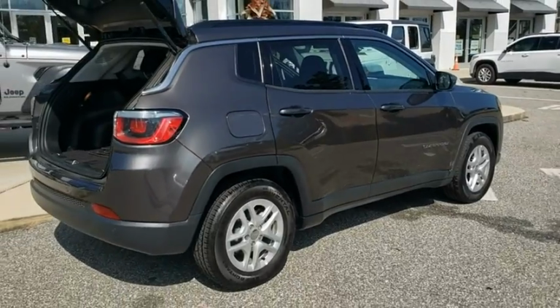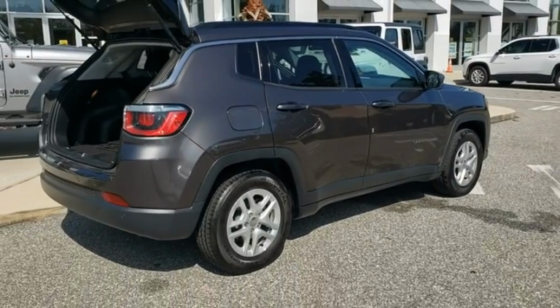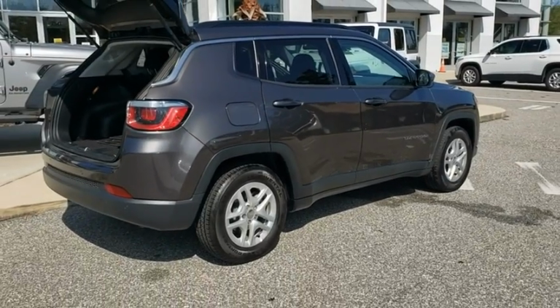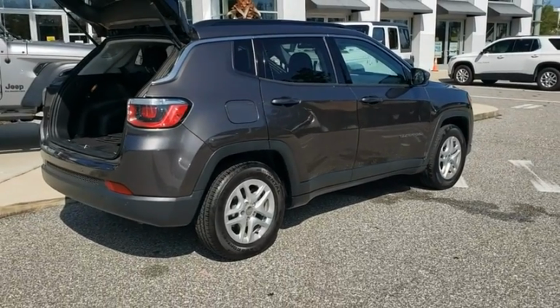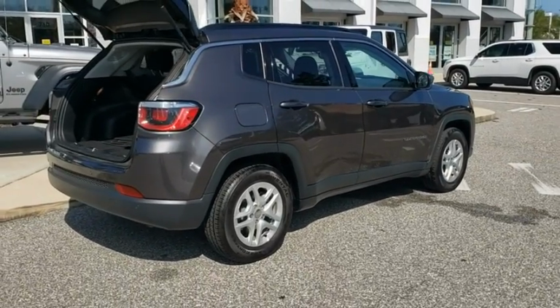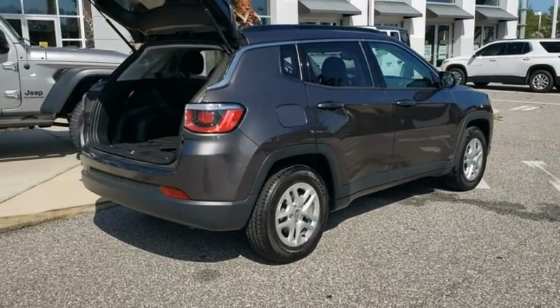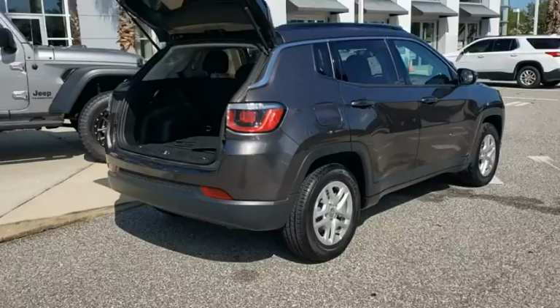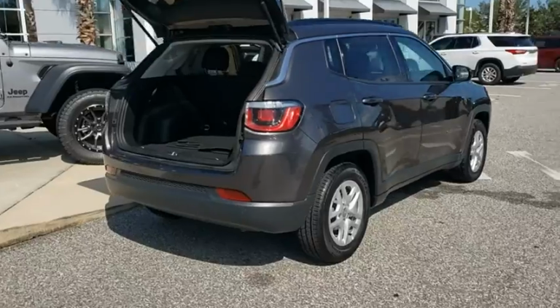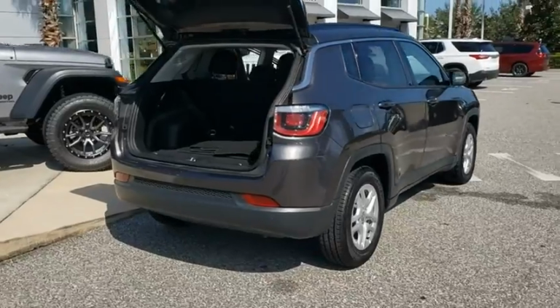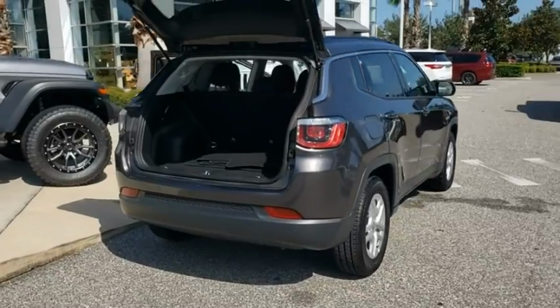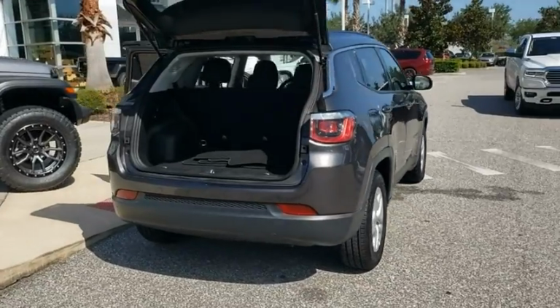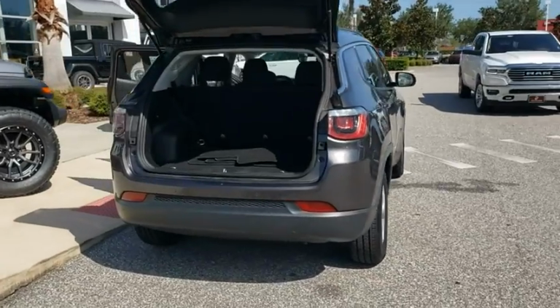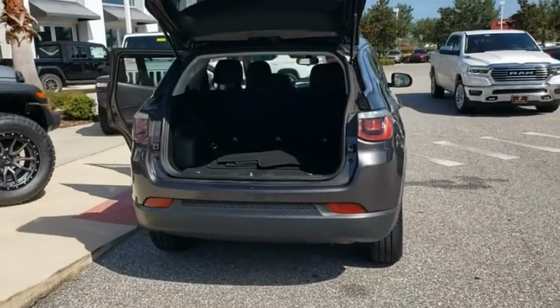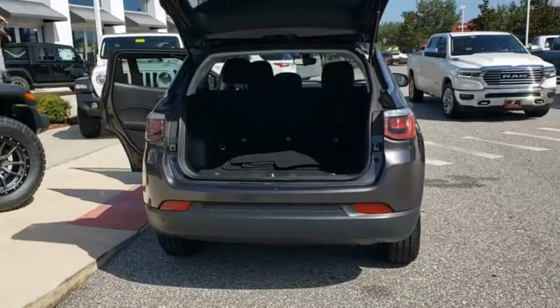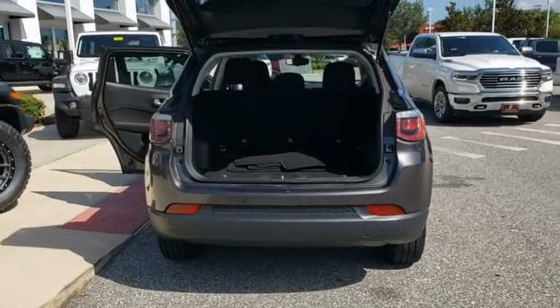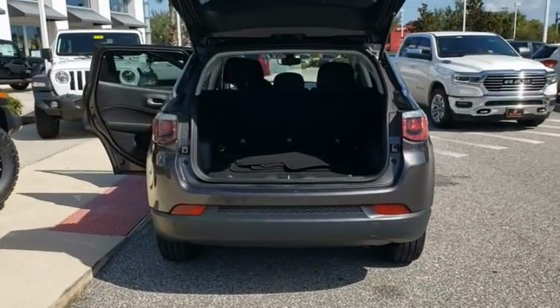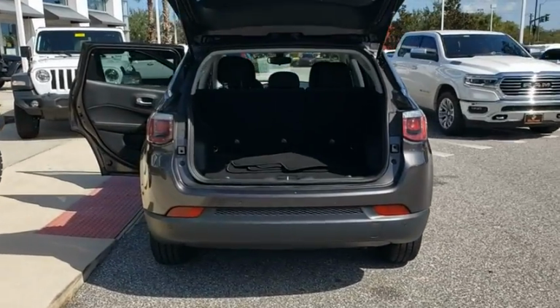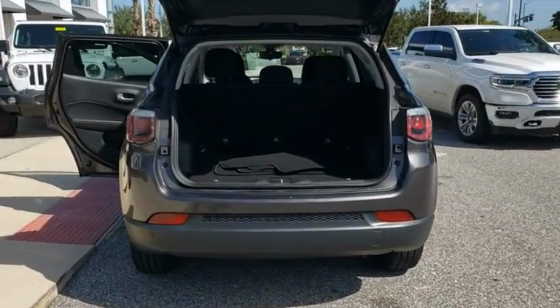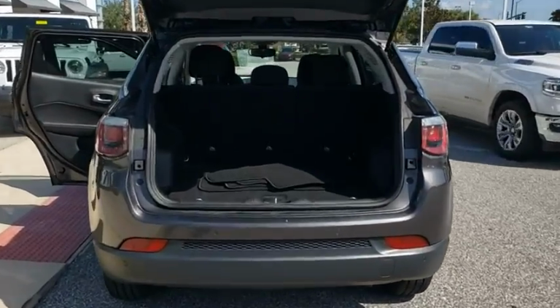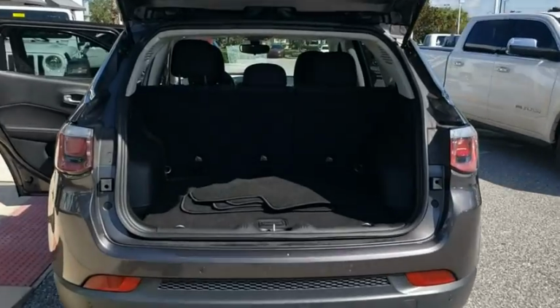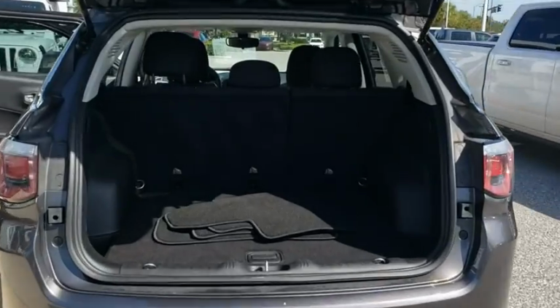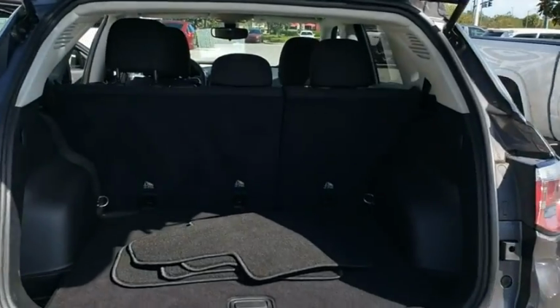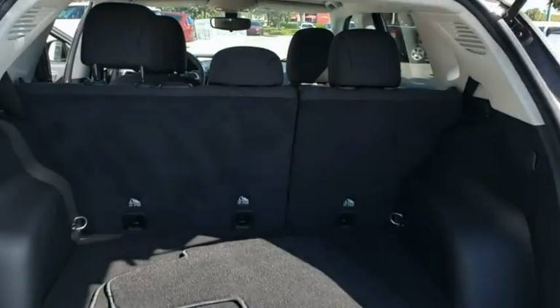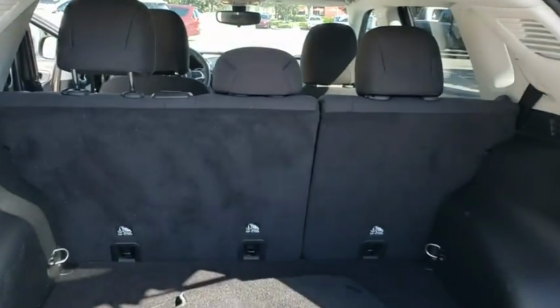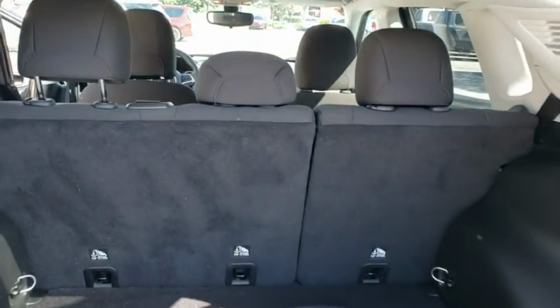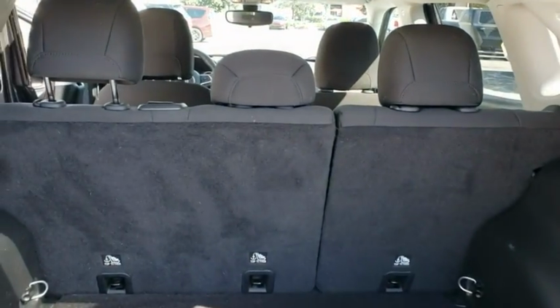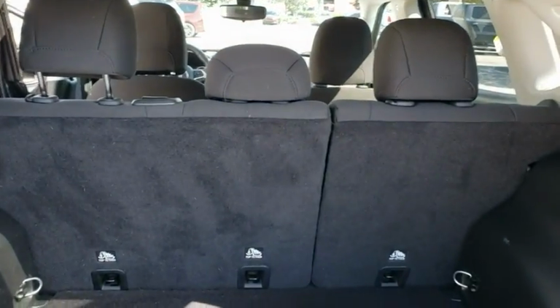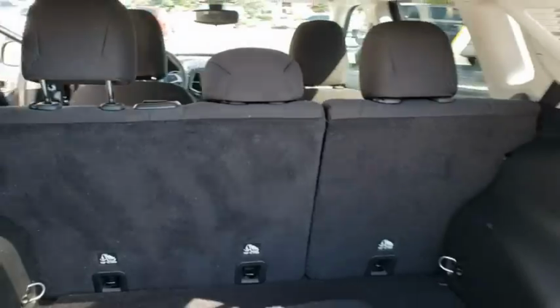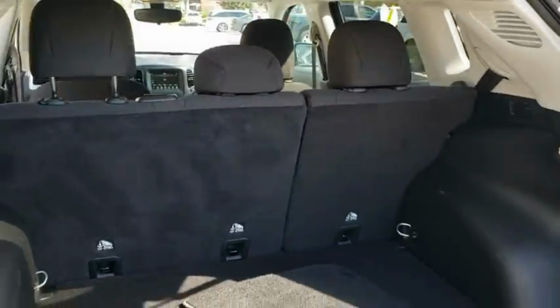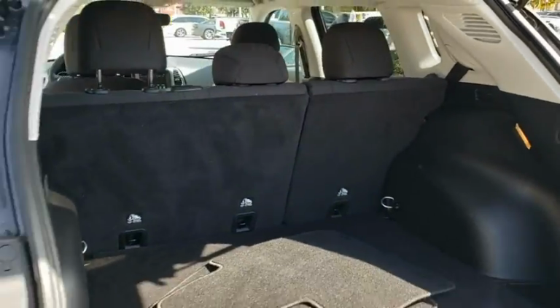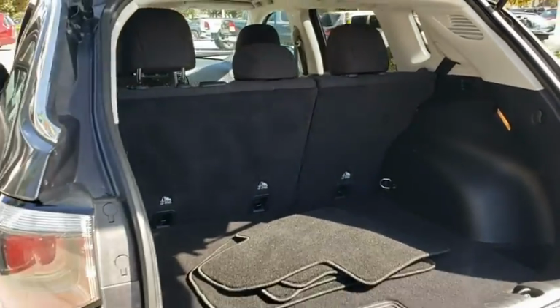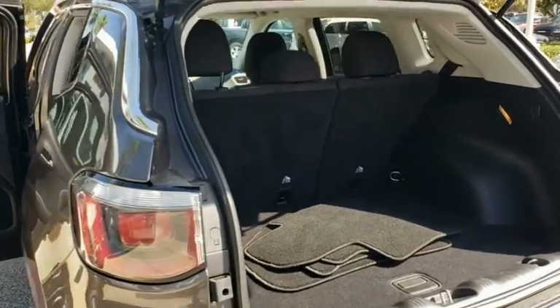This vehicle has less than 6,000 miles. Here are some of this vehicle's great options: back-up camera, steering wheel audio controls, traction control, stability control, keyless entry, anti-lock braking system.